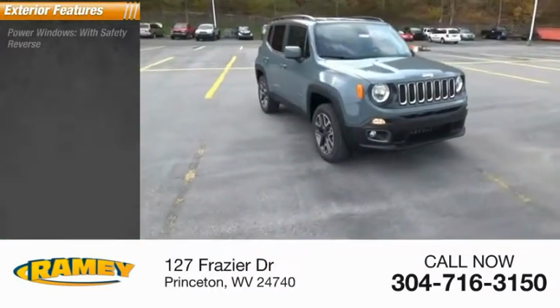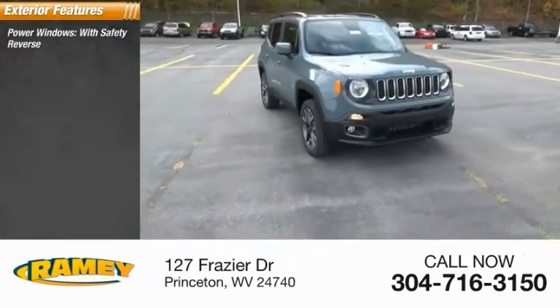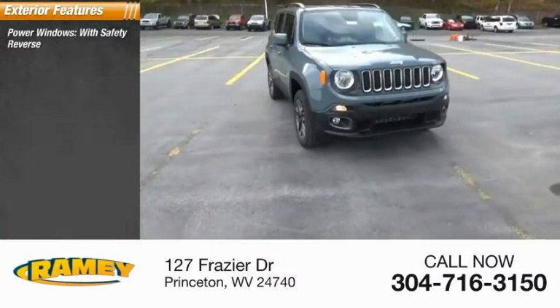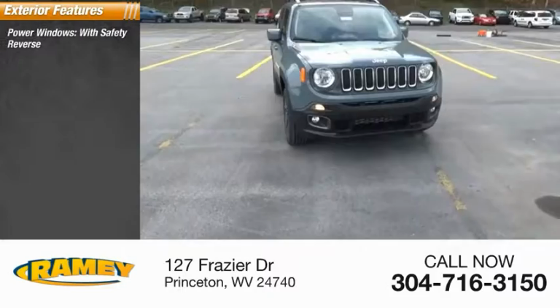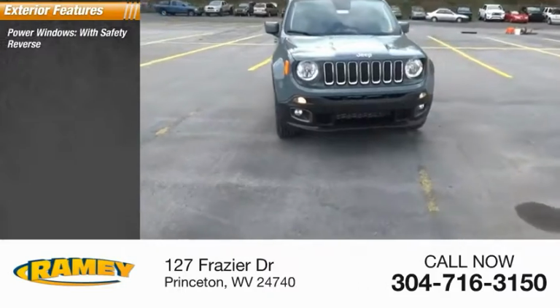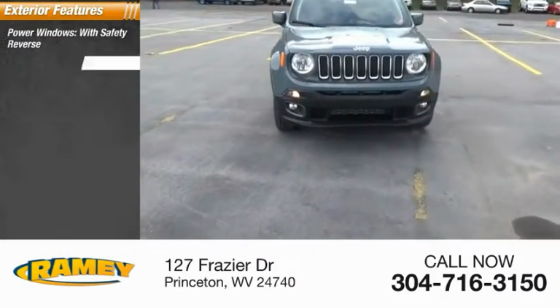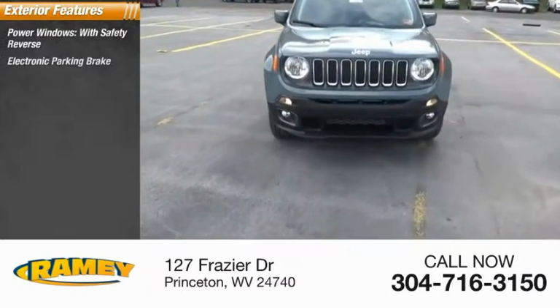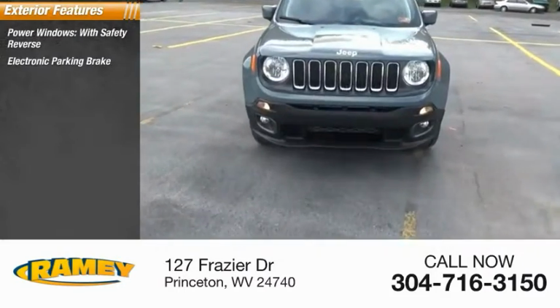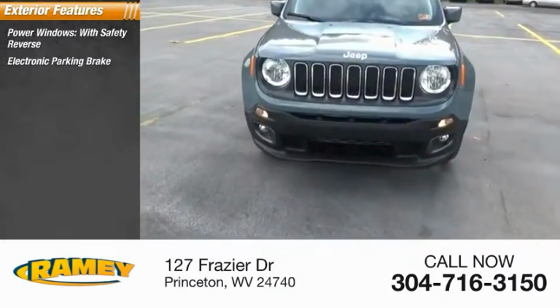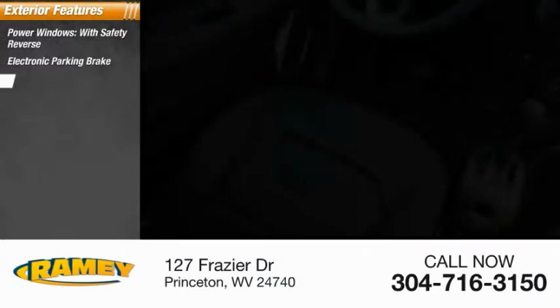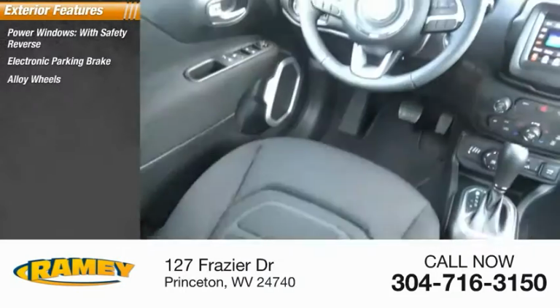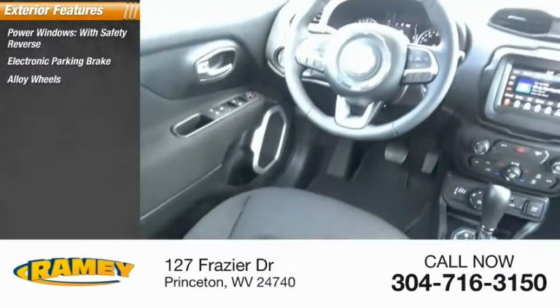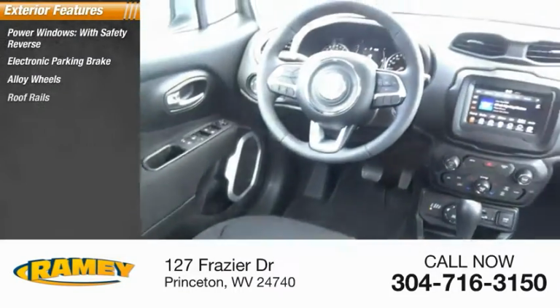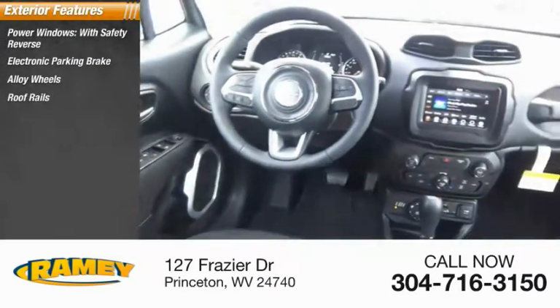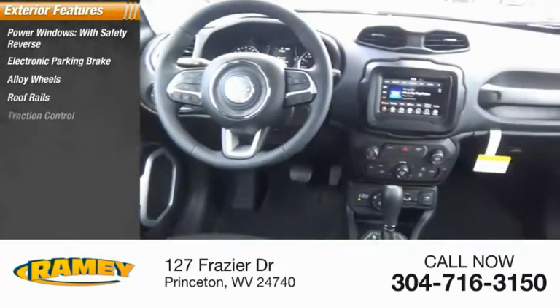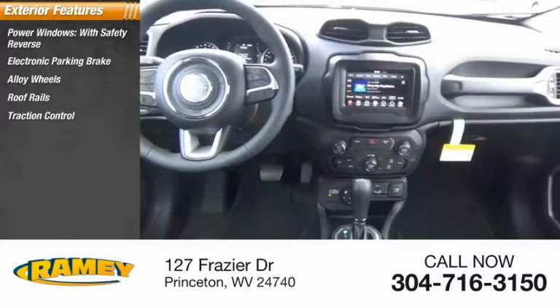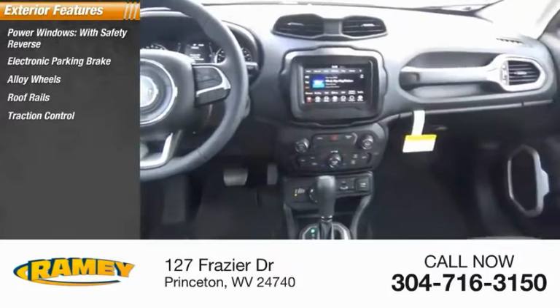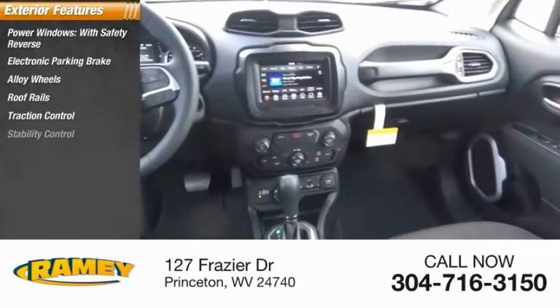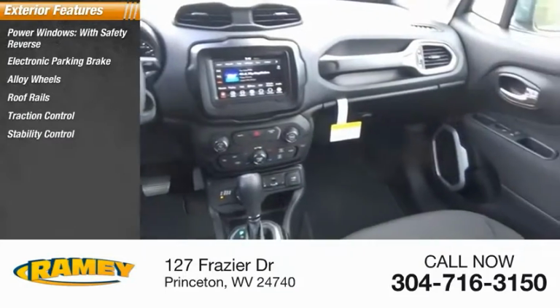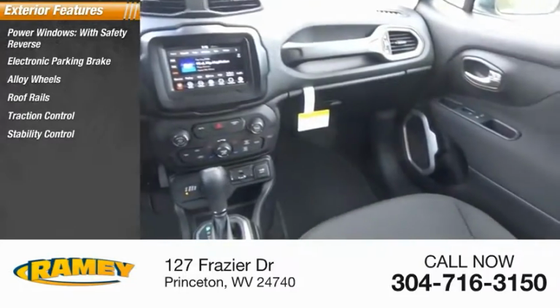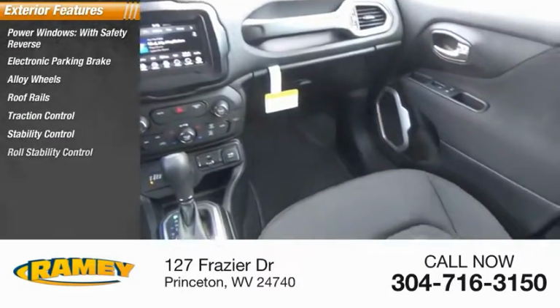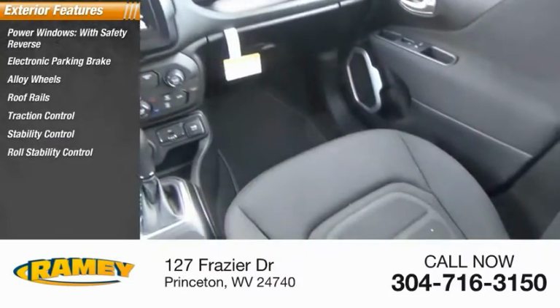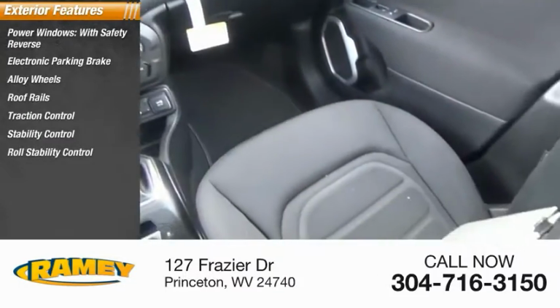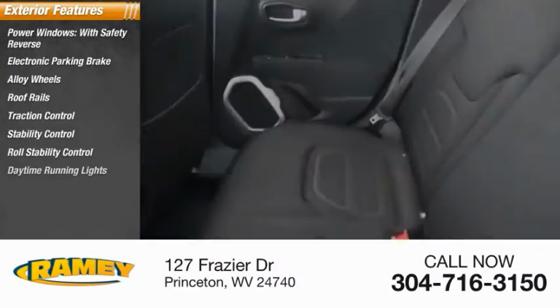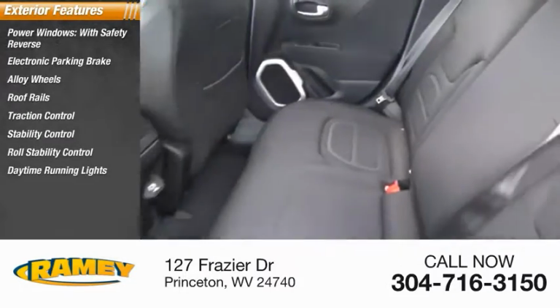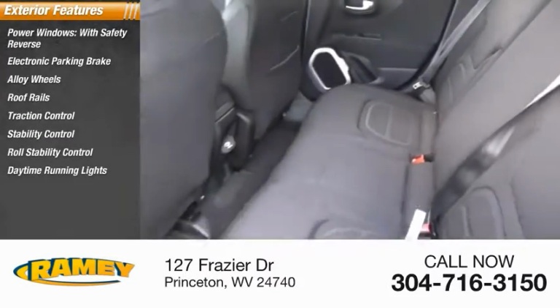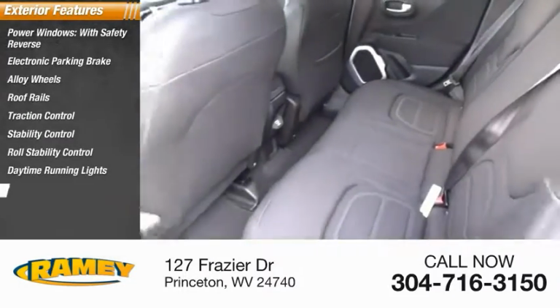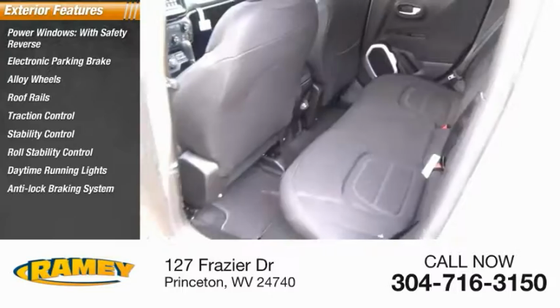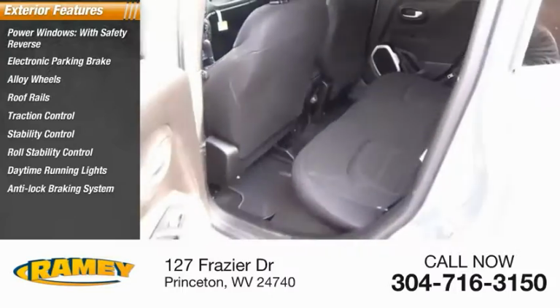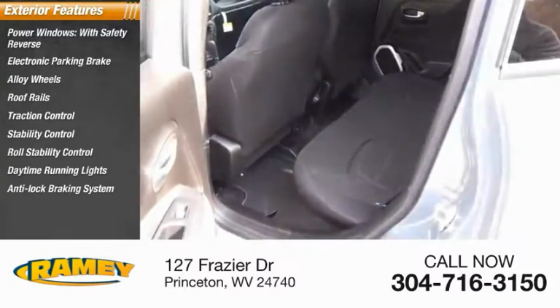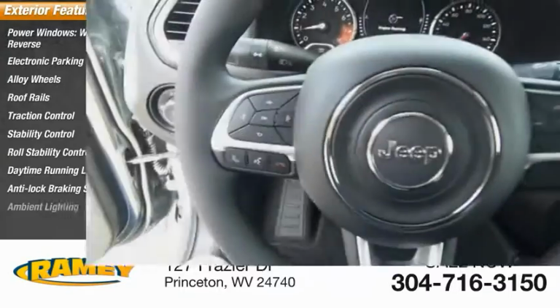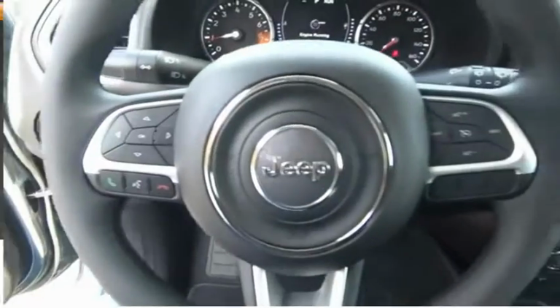Power windows with safety reverse, electronic parking brake, alloy wheels, roof rails, traction control, stability control, roll stability control, daytime running lights, anti-lock braking system, ambient lighting.